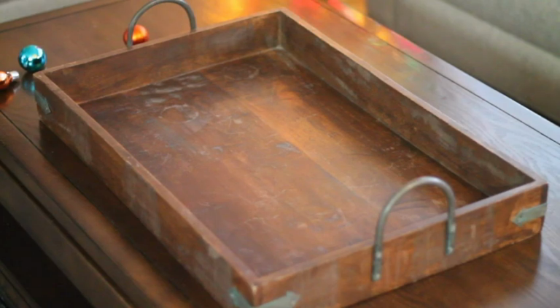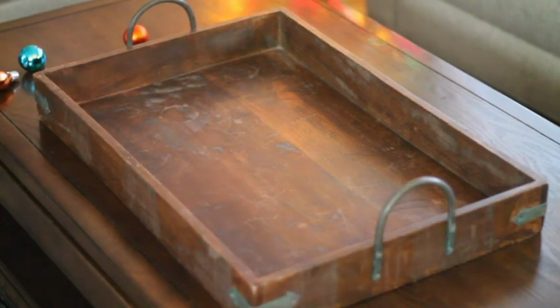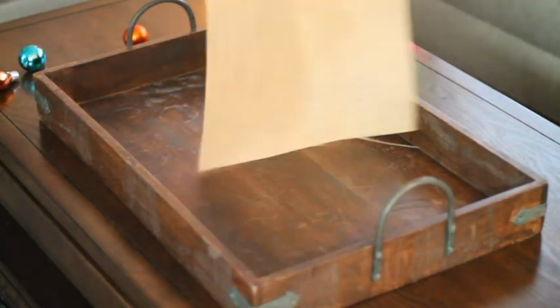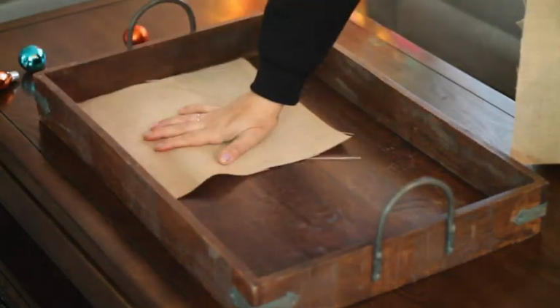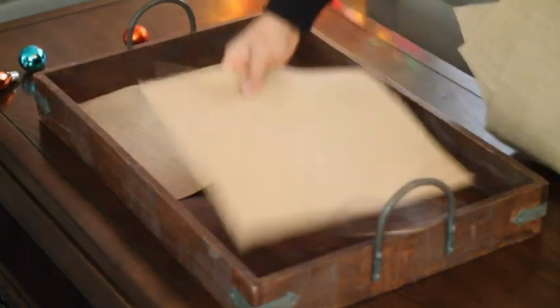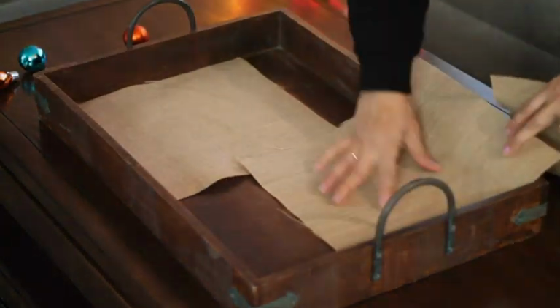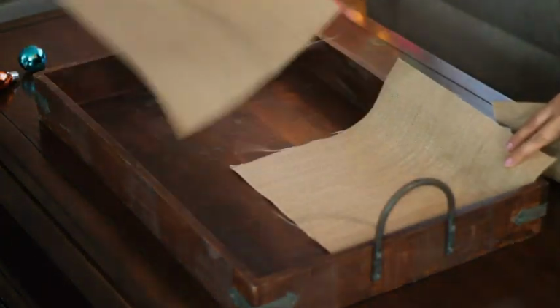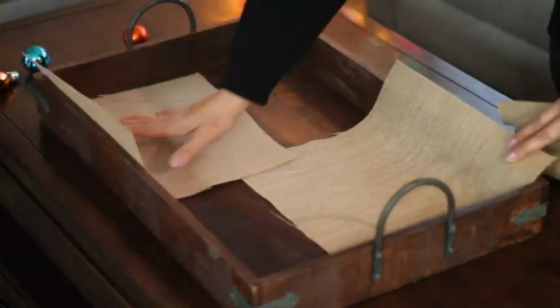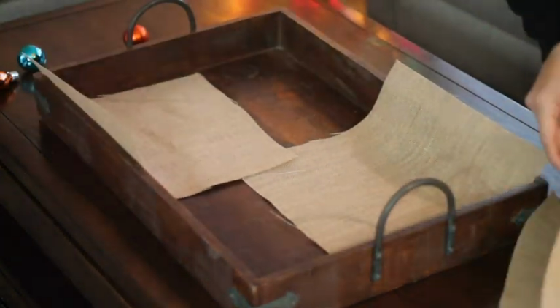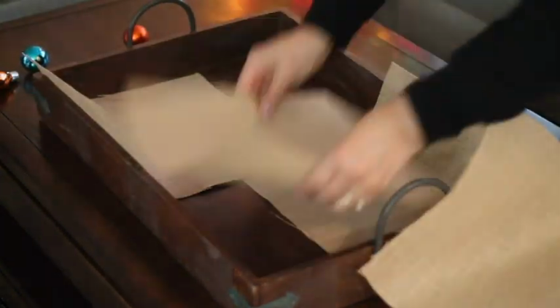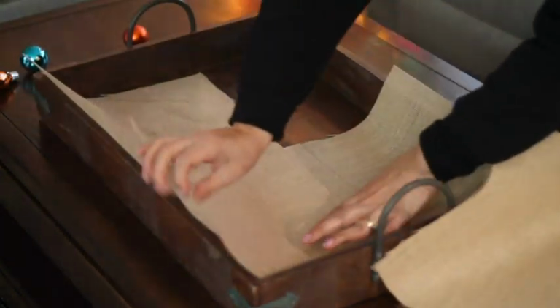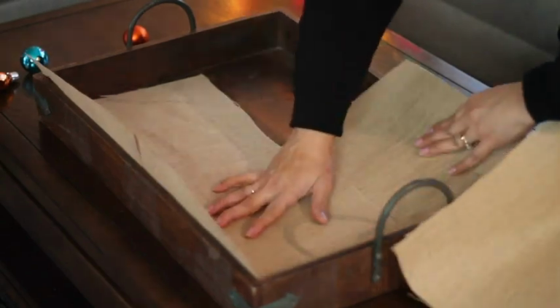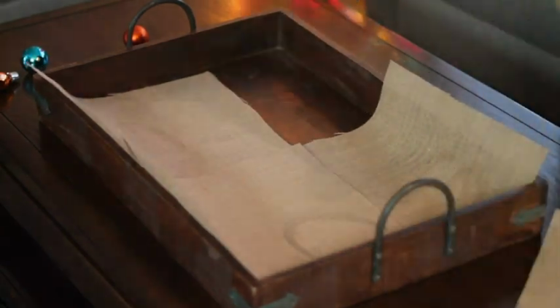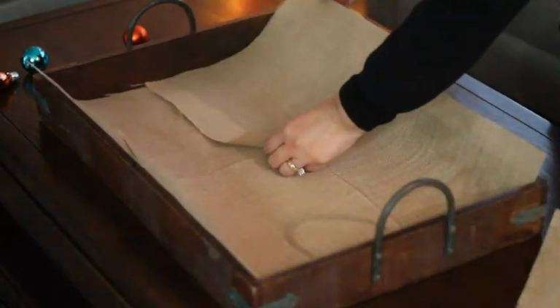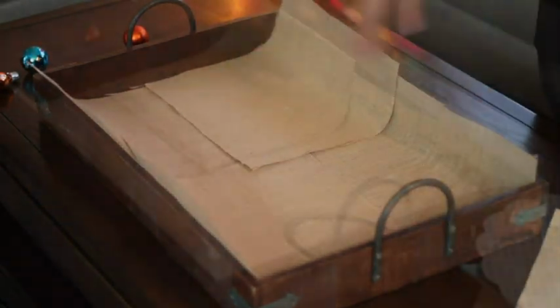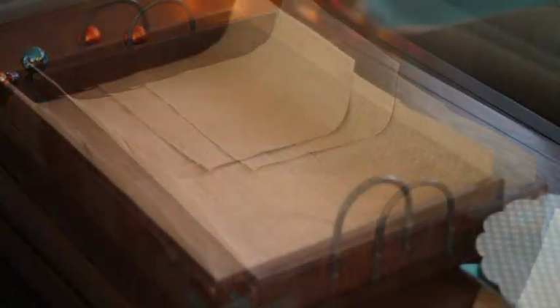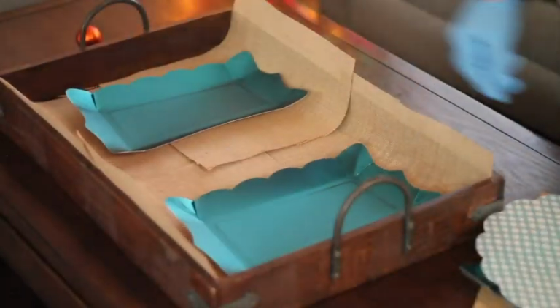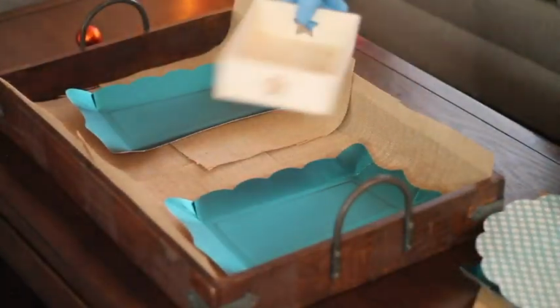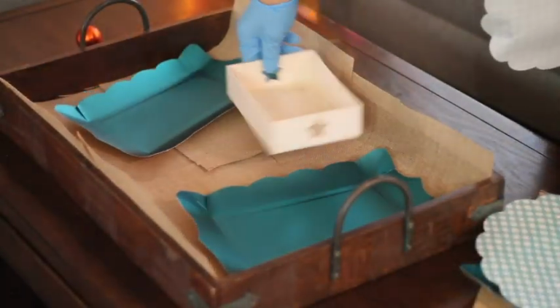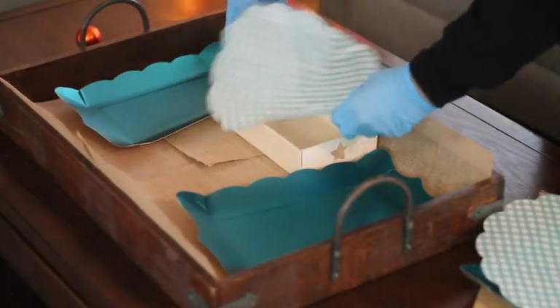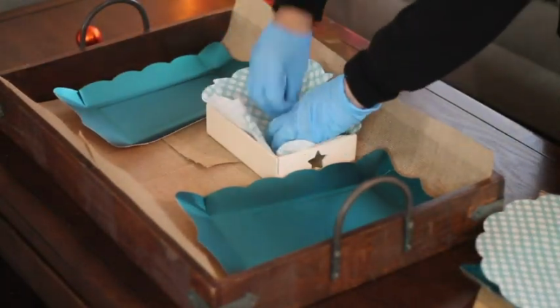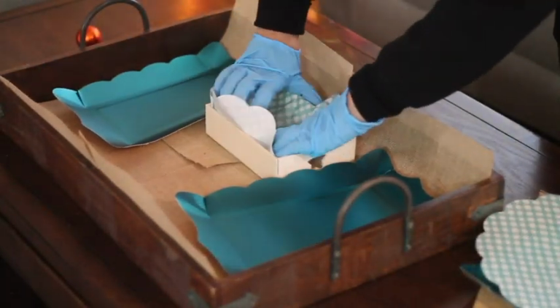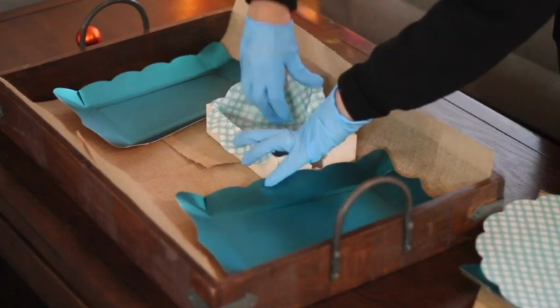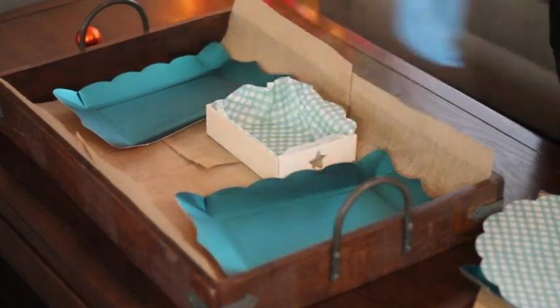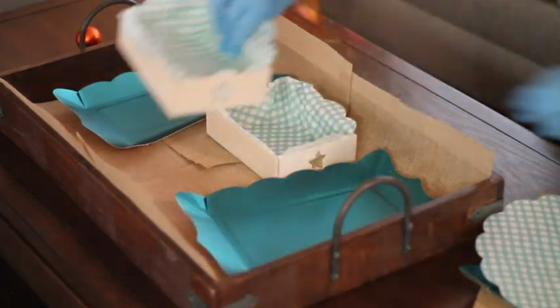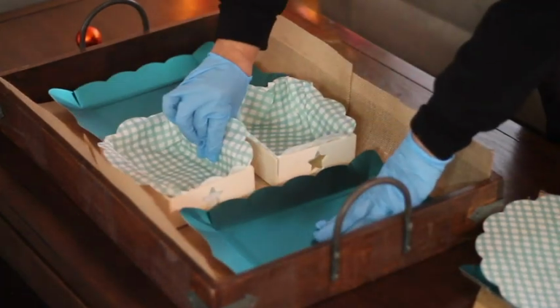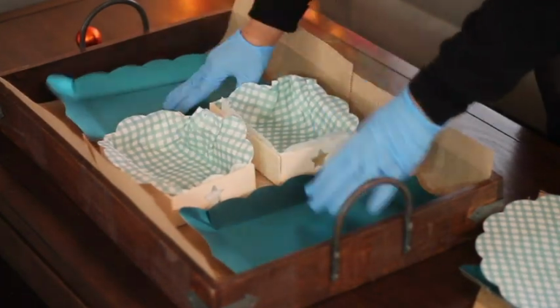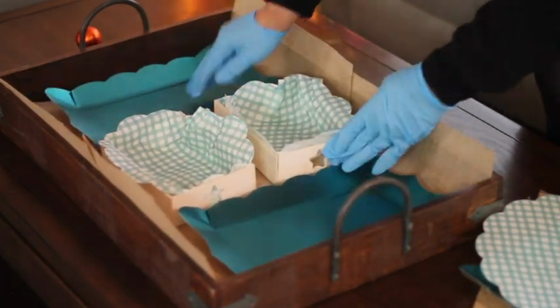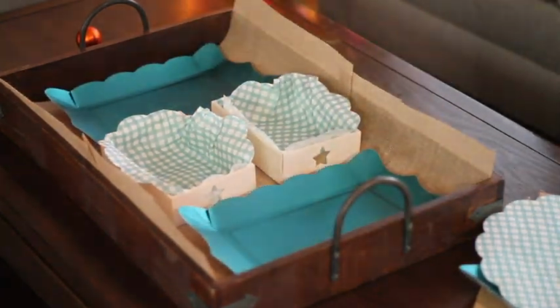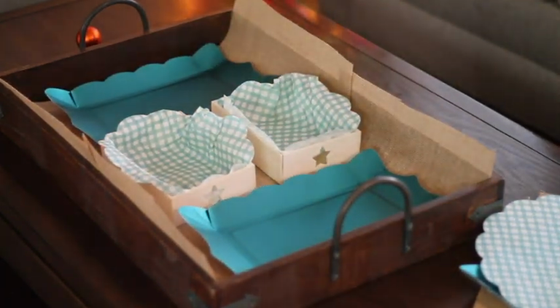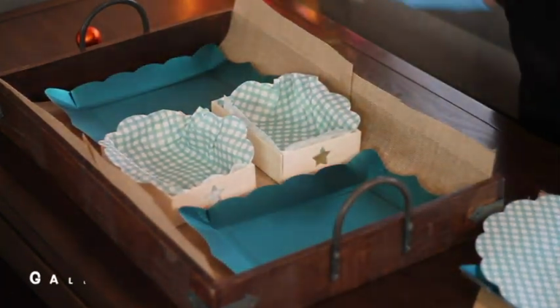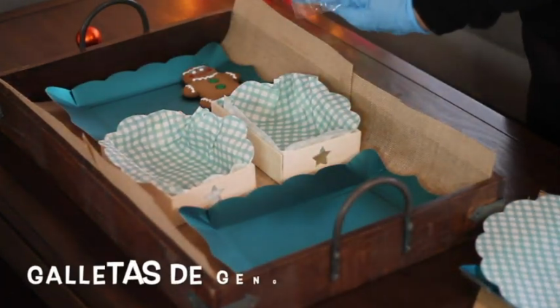This is going to be super easy — most of the things I bought at the dollar store or are things that I already have at home. This is just an idea of how you can make your board, and if you didn't have time to bake cookies, you can always buy your family's favorite treats.